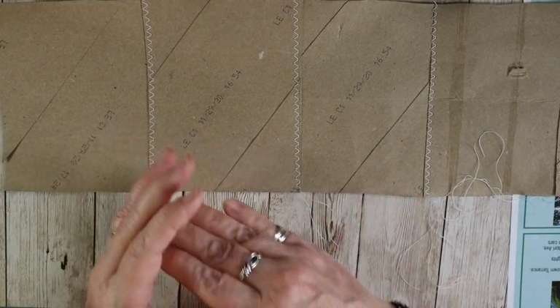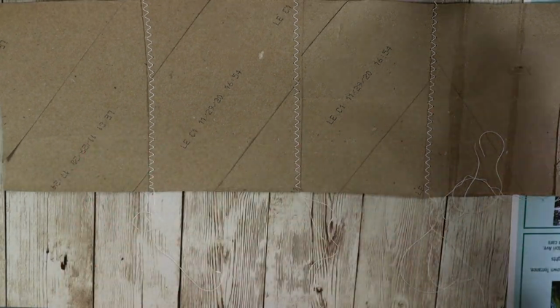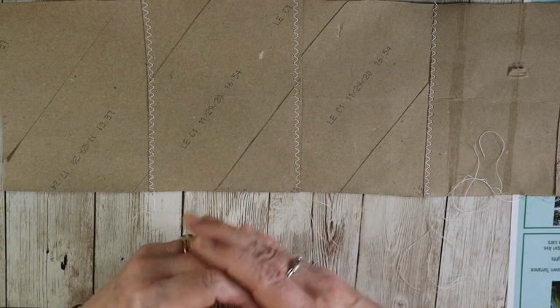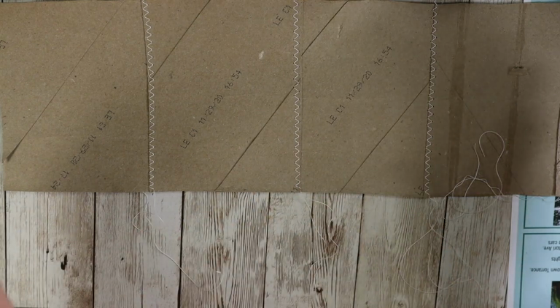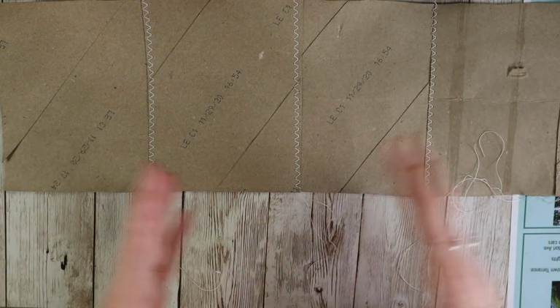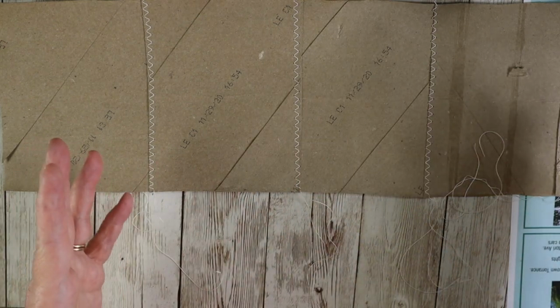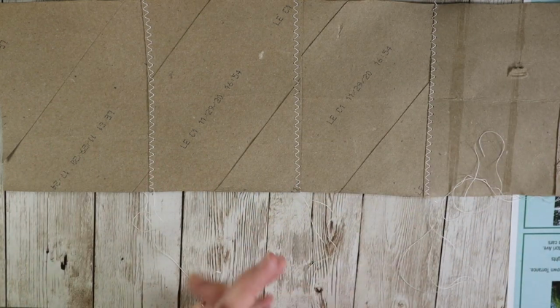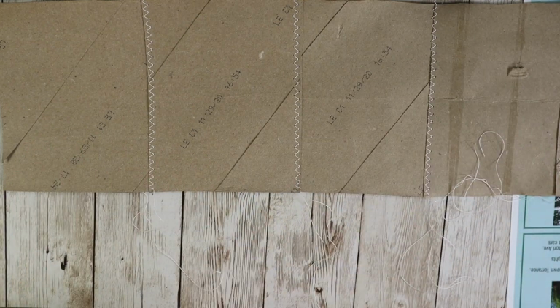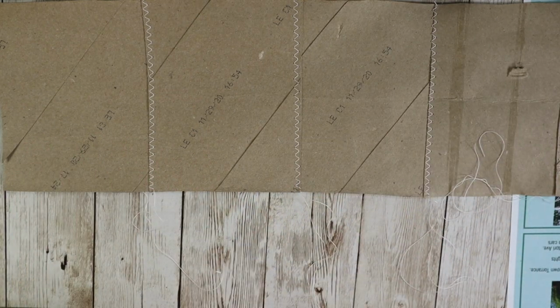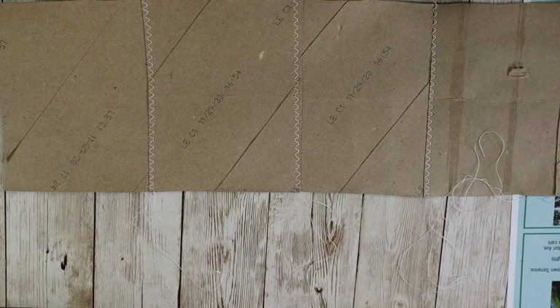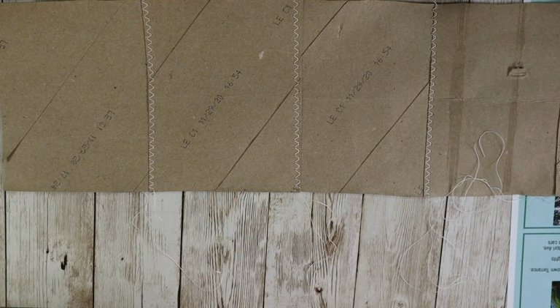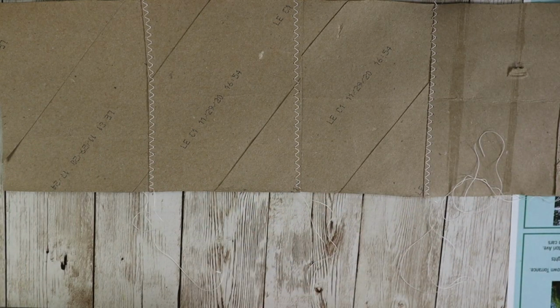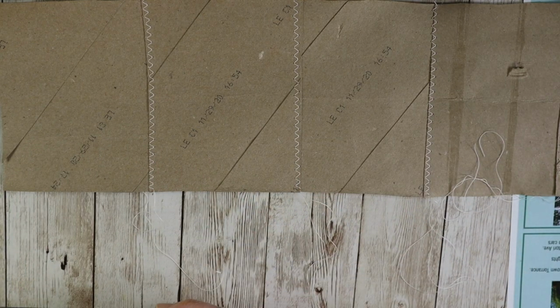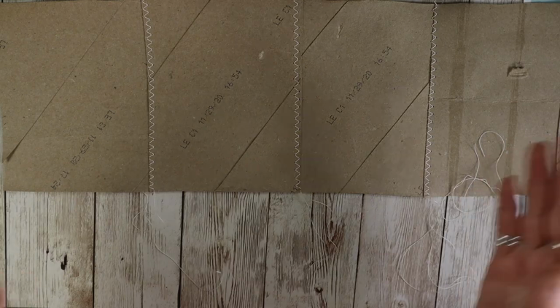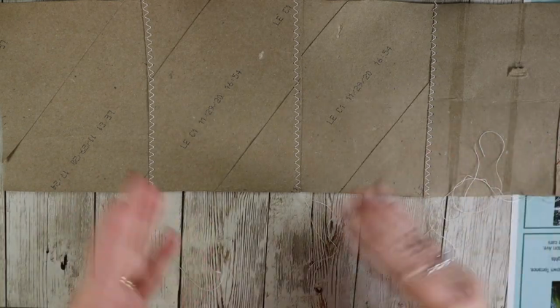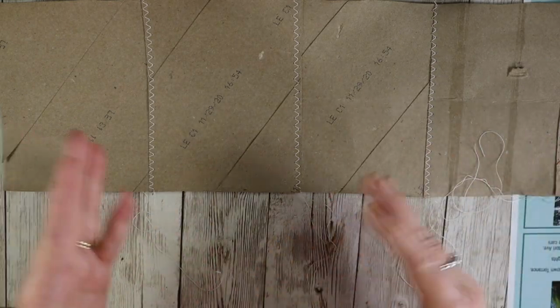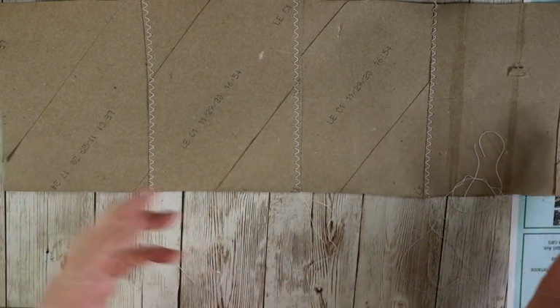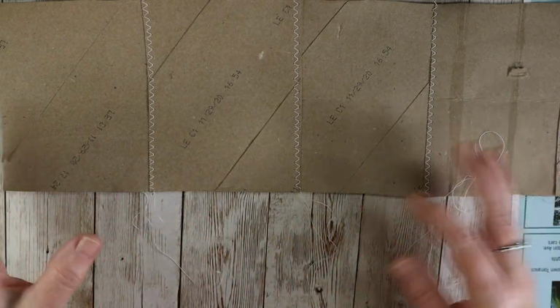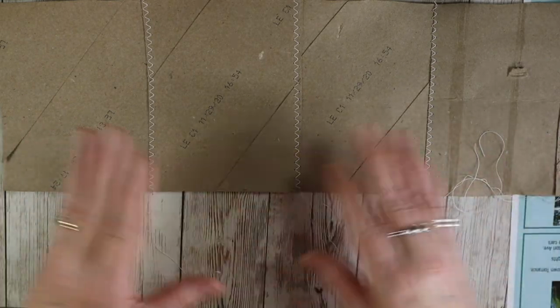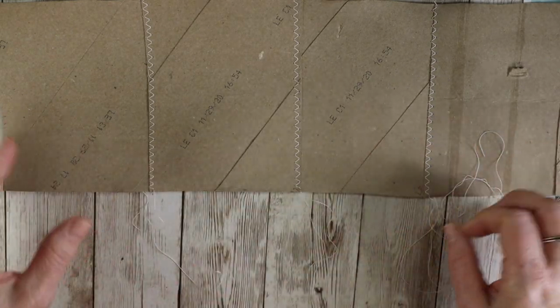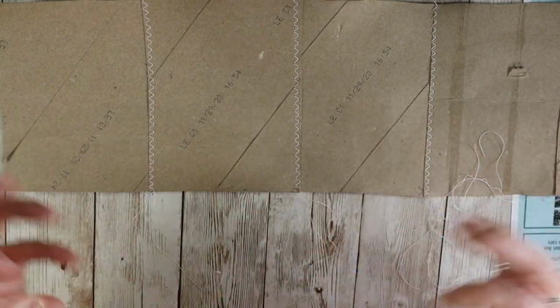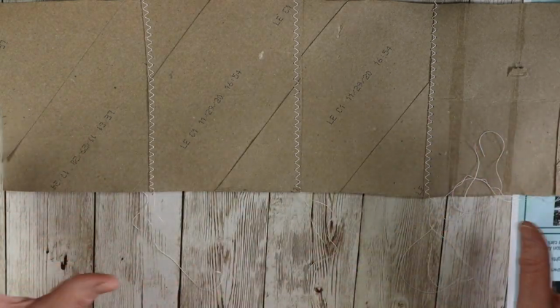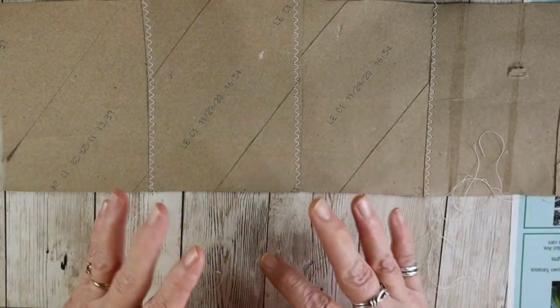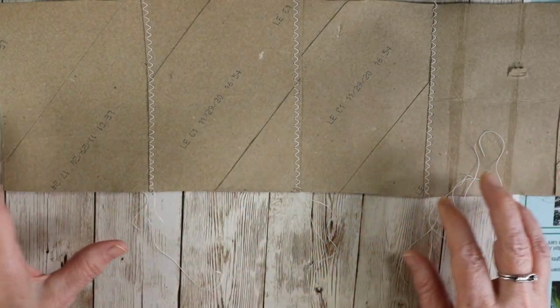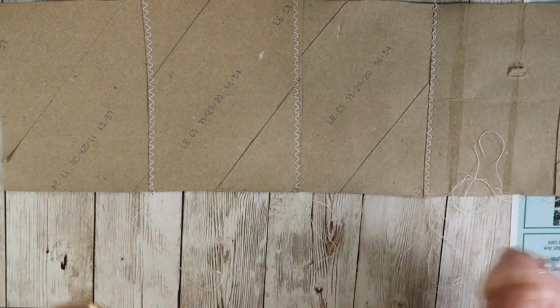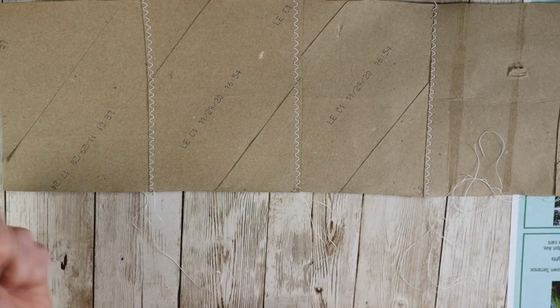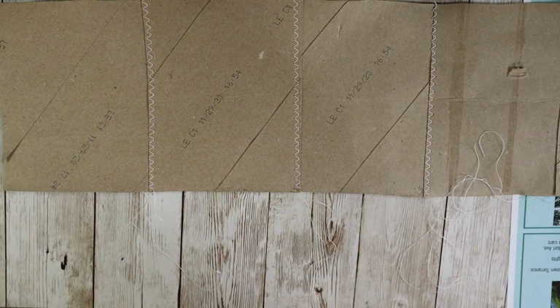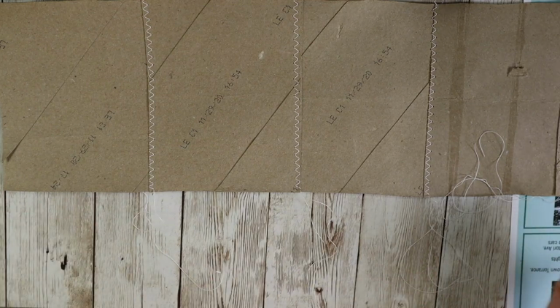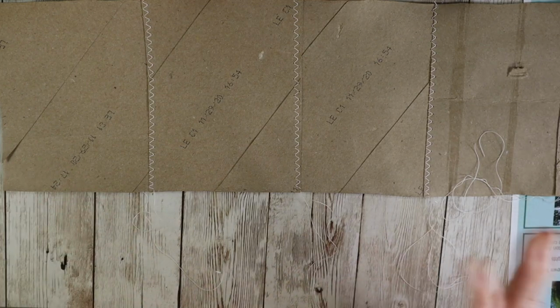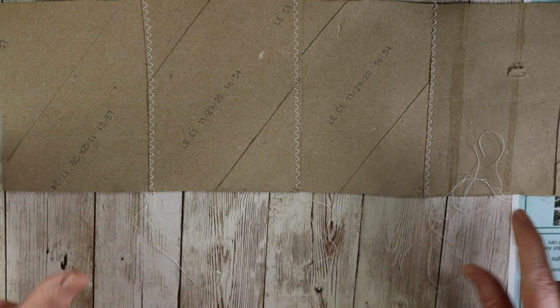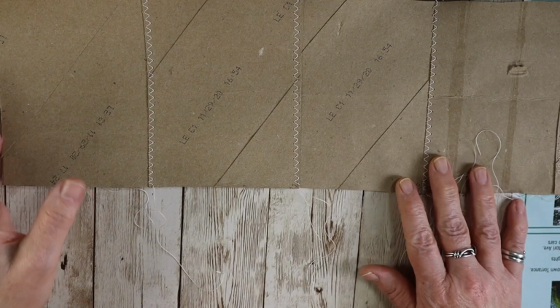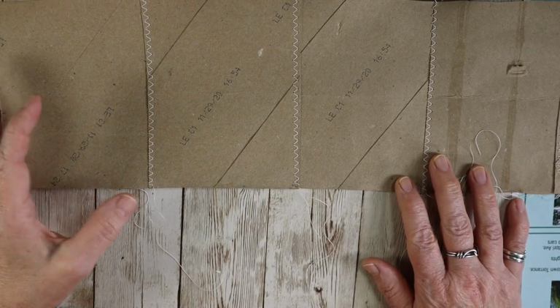It might be a series that takes a few weeks to do, but there'll be time in between to make sure things are dry — after we paint them or Mod Podge or whatever we're going to be doing with them.